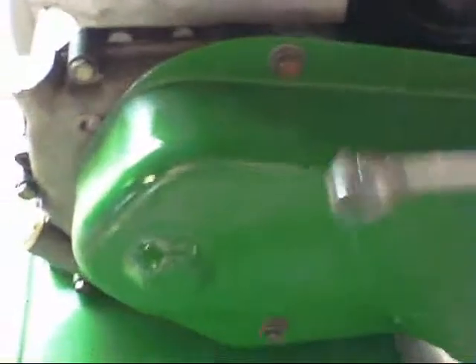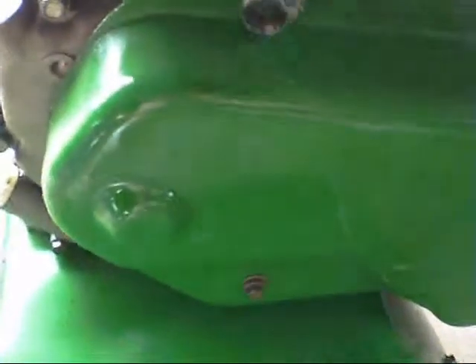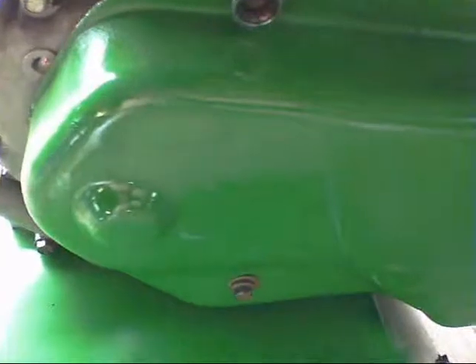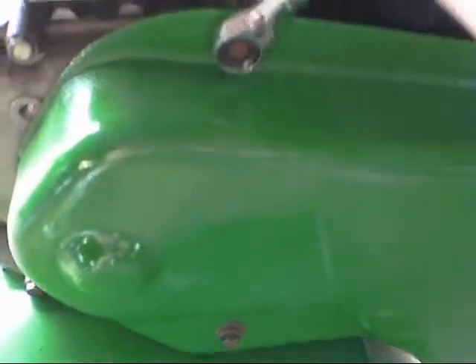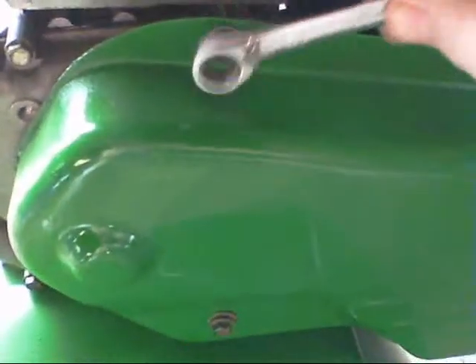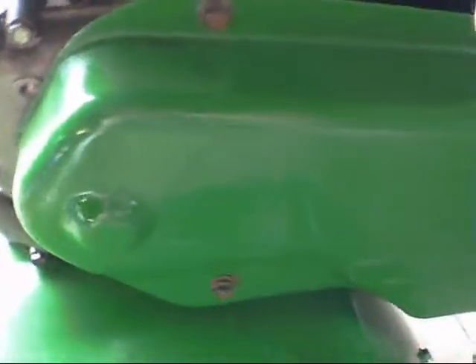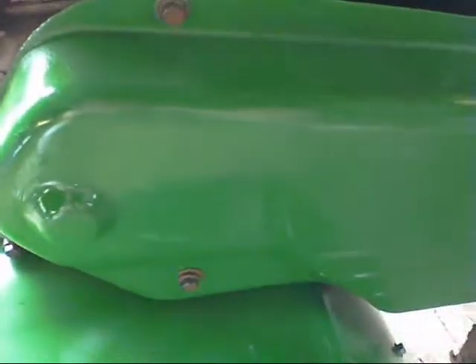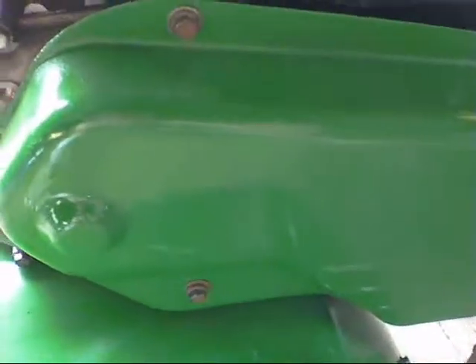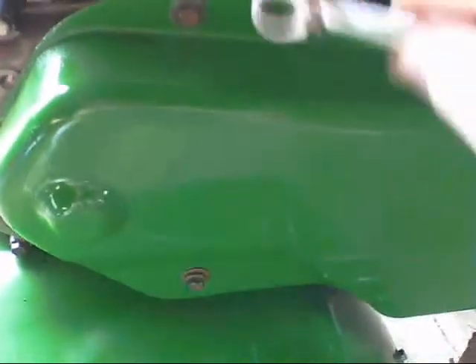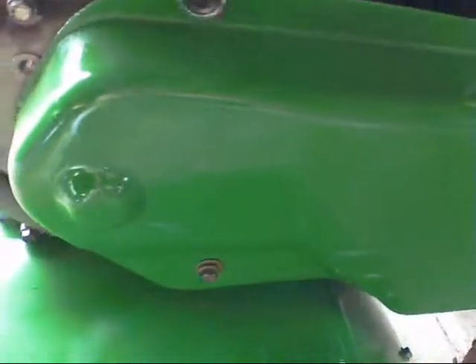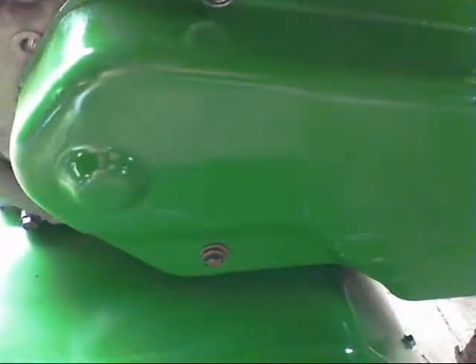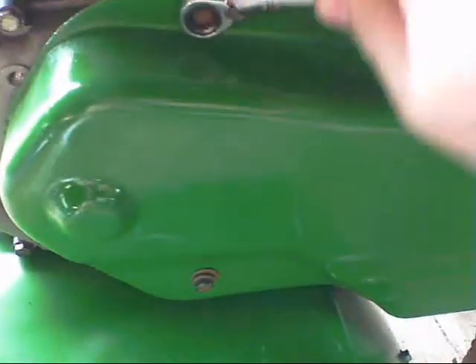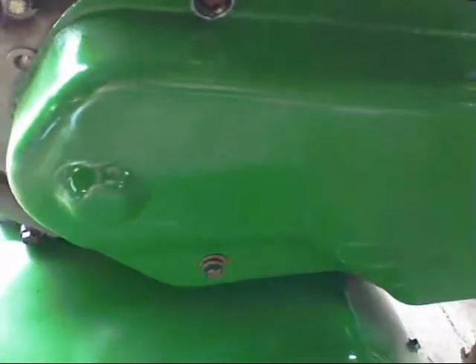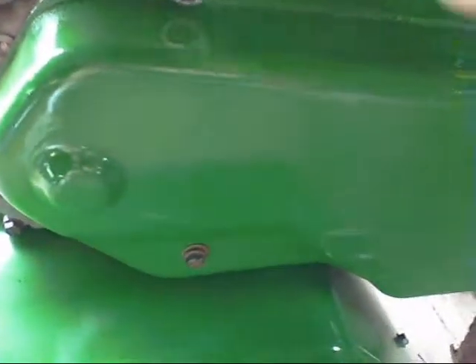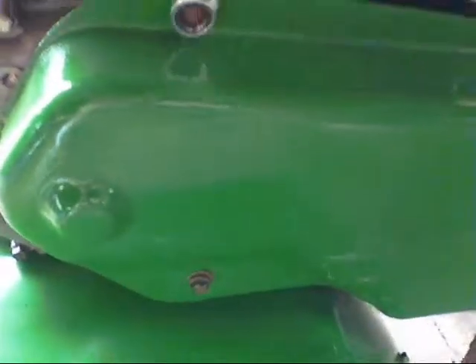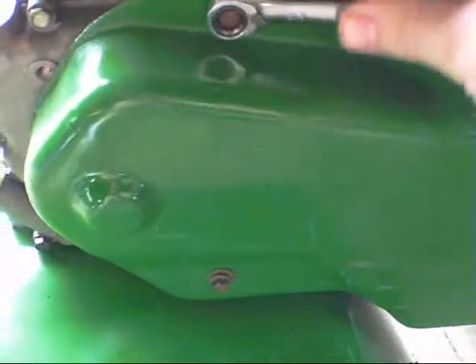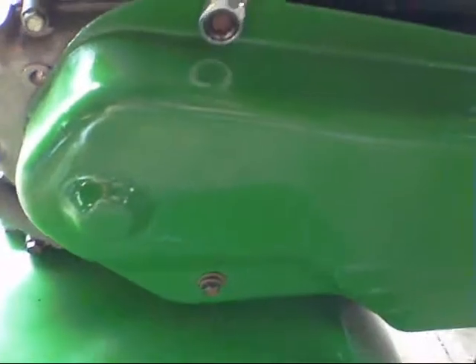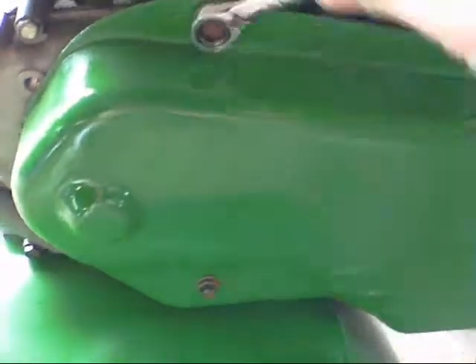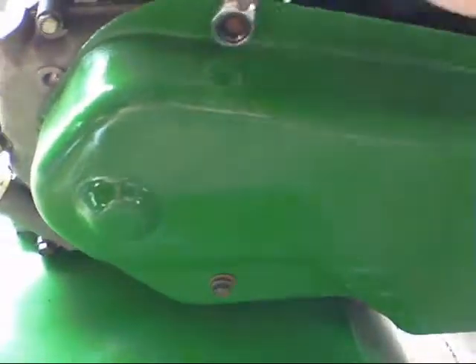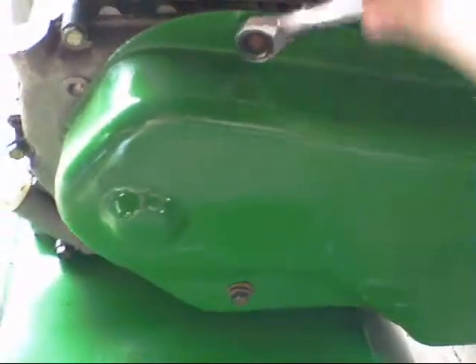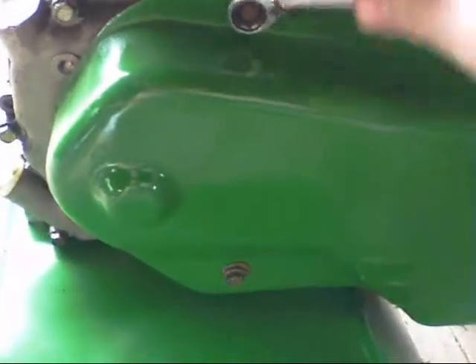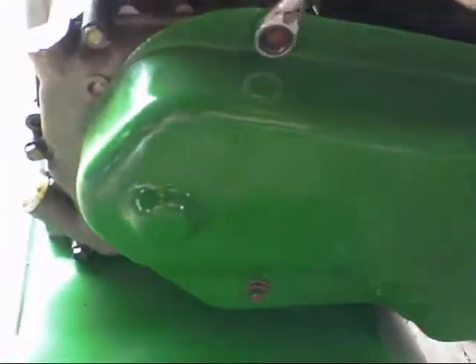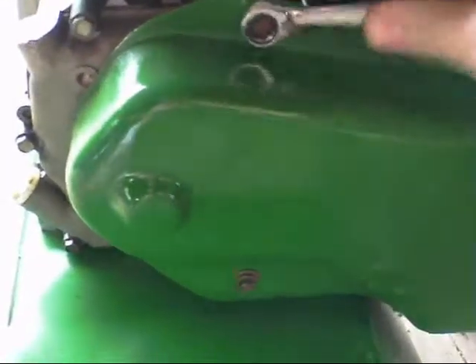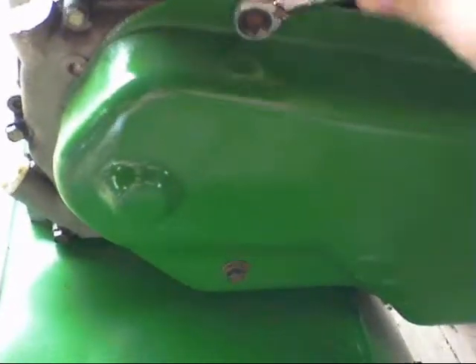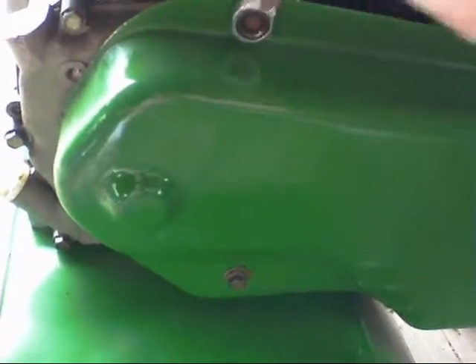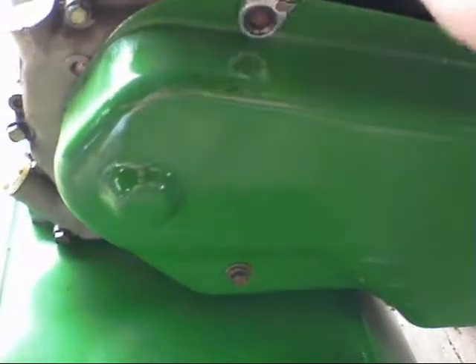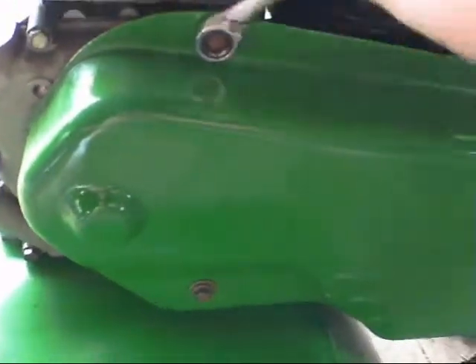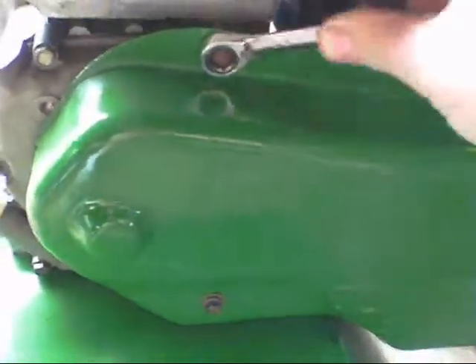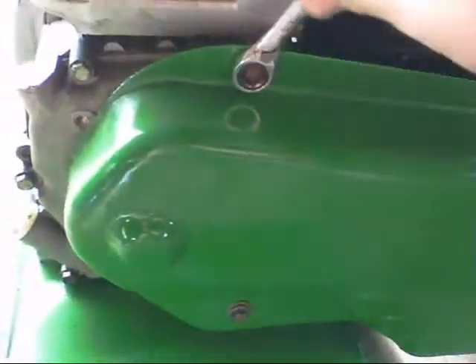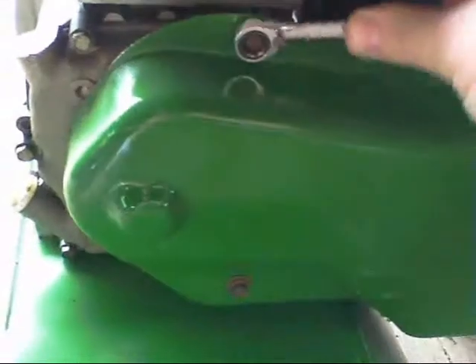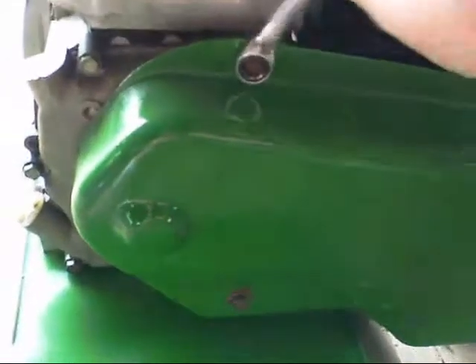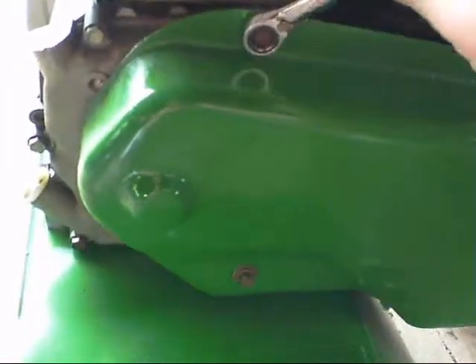Originally when I put it back together I had to do a little work on the belt. It was an issue with one of the pulleys — I think I got that resolved now. I used it for about an hour and she's still running good.